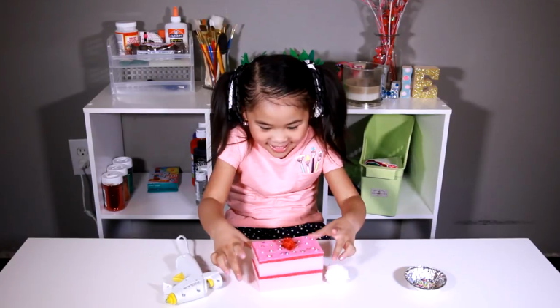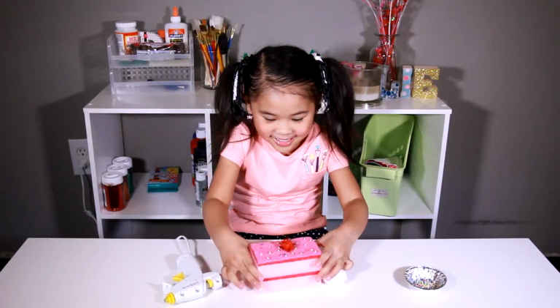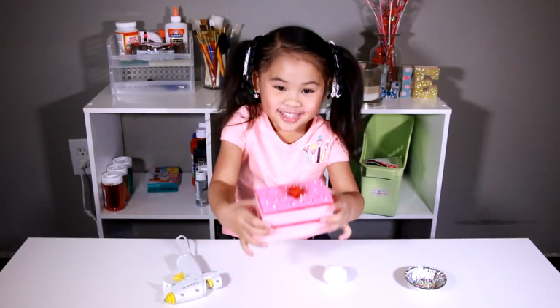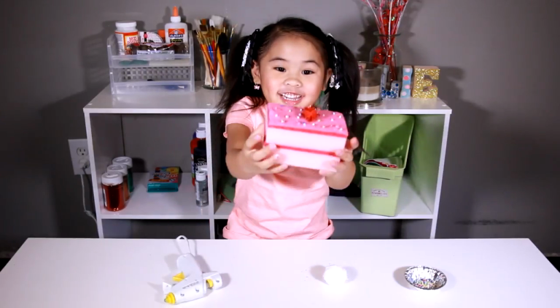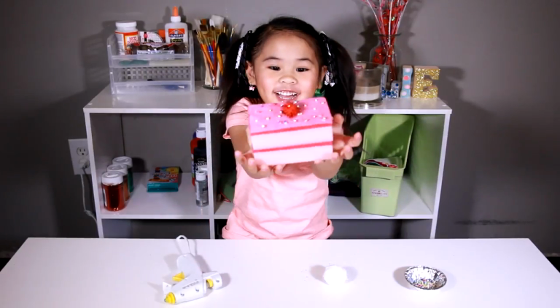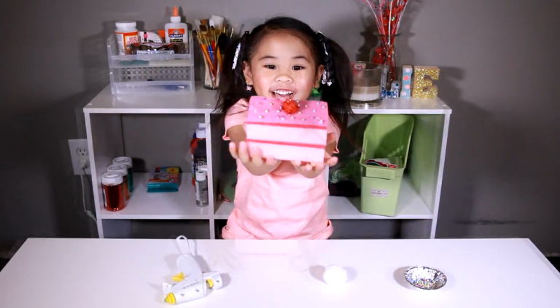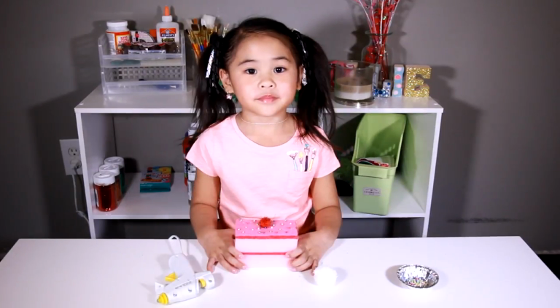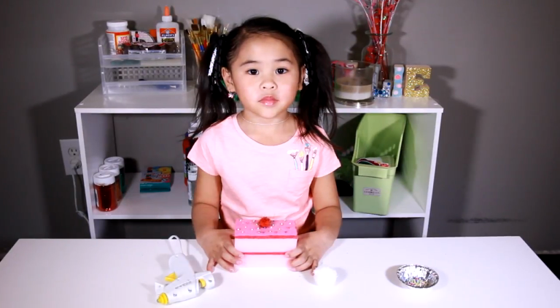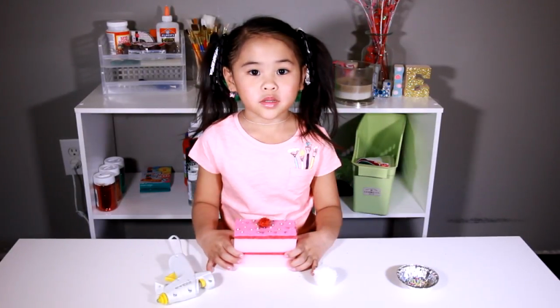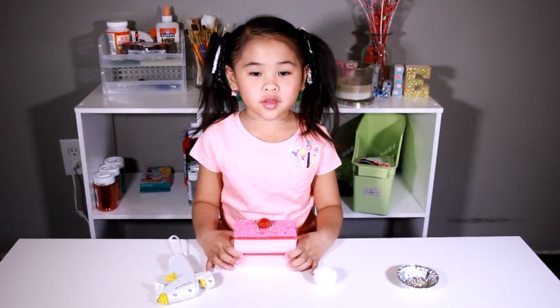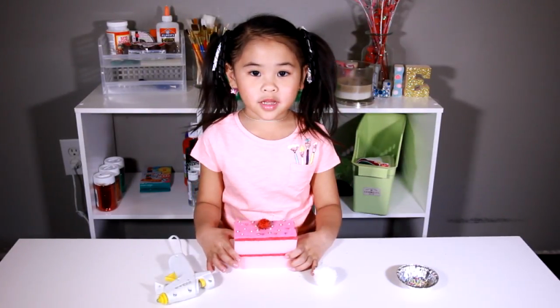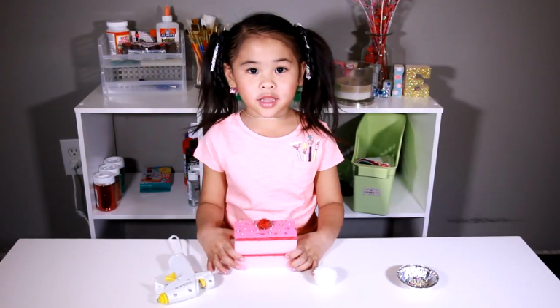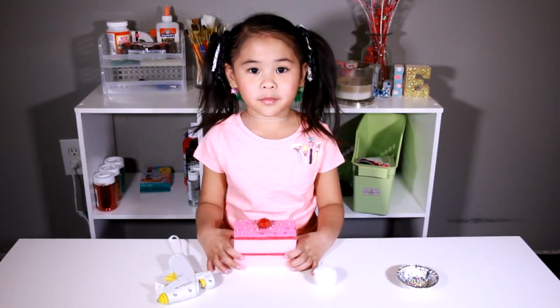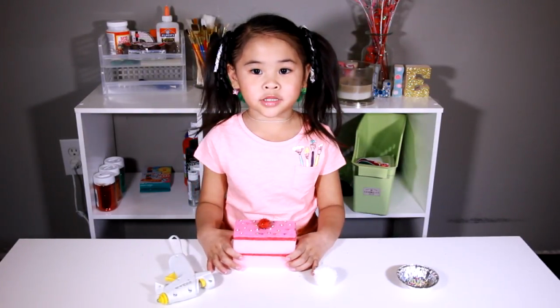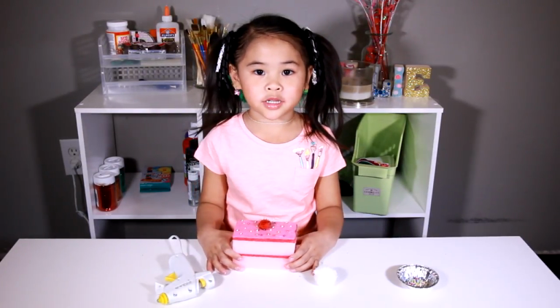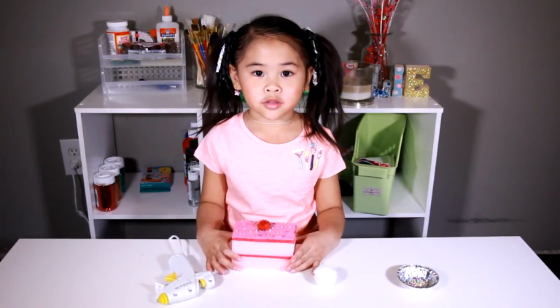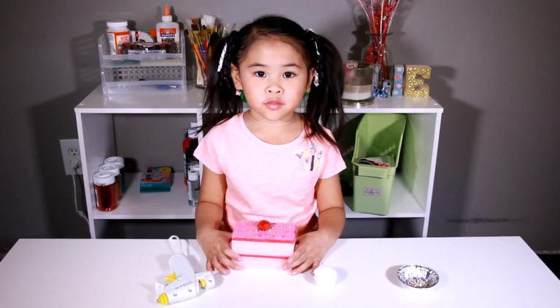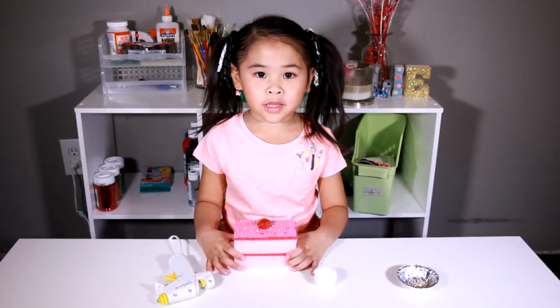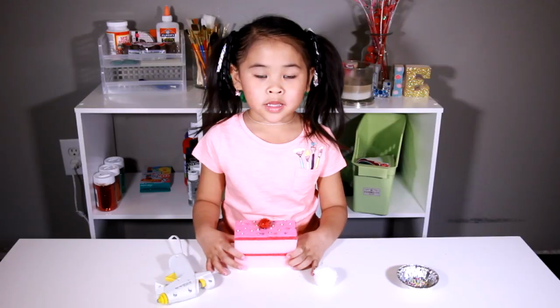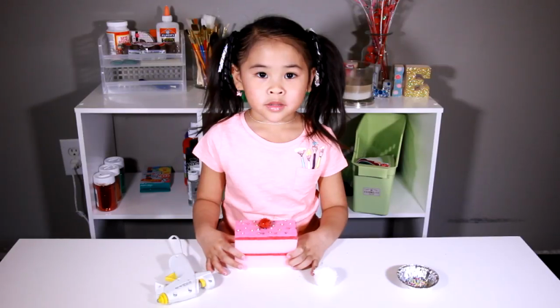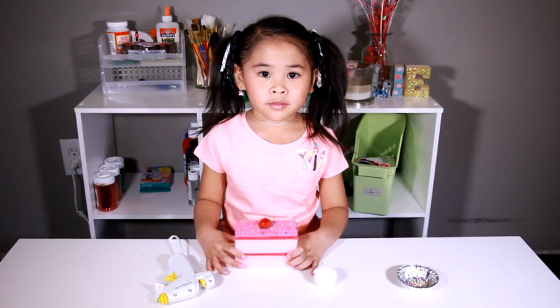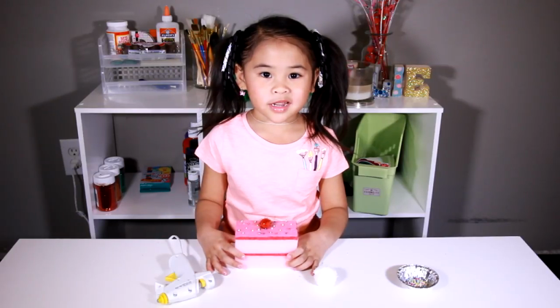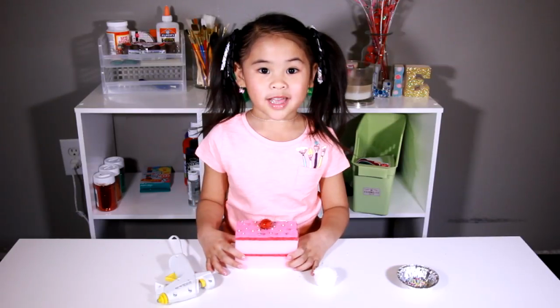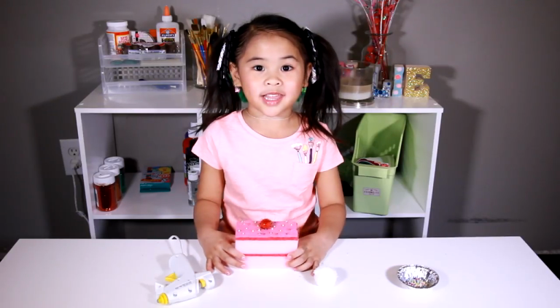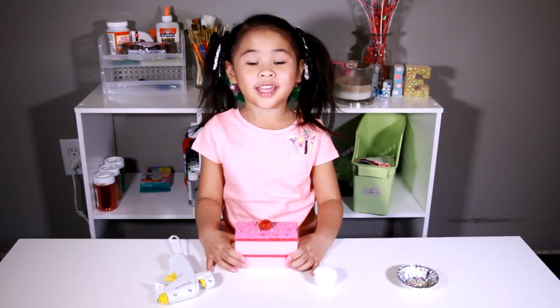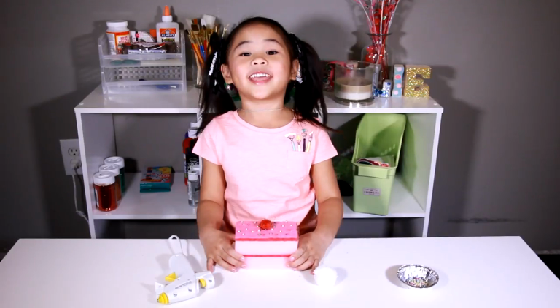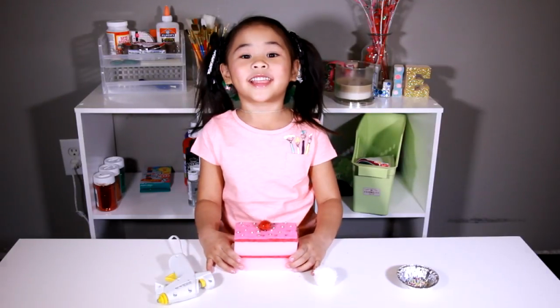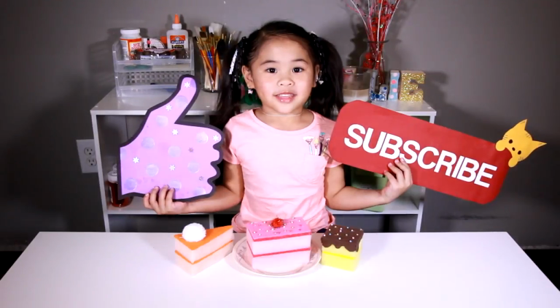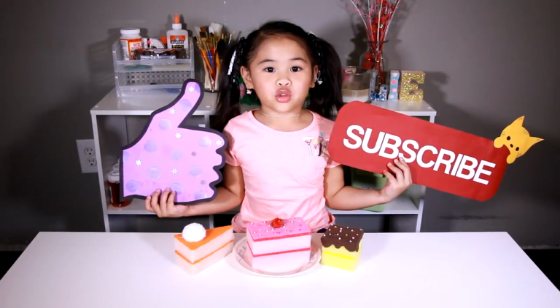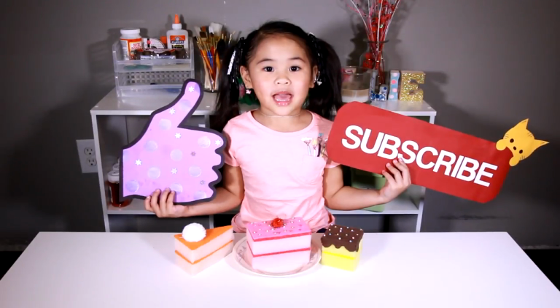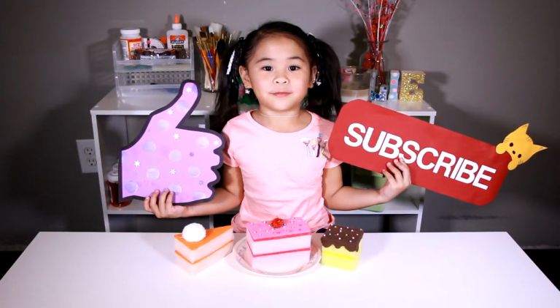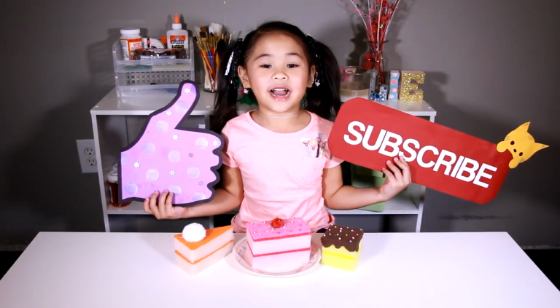Ta-da! You can cut the sponge to make different kinds of cakes. Did you have fun?